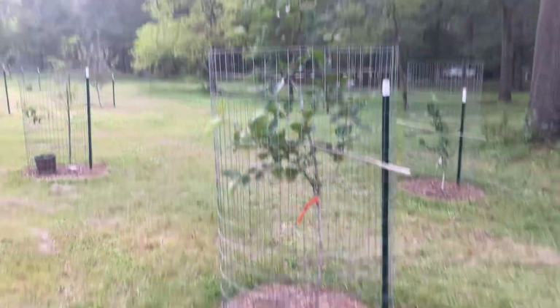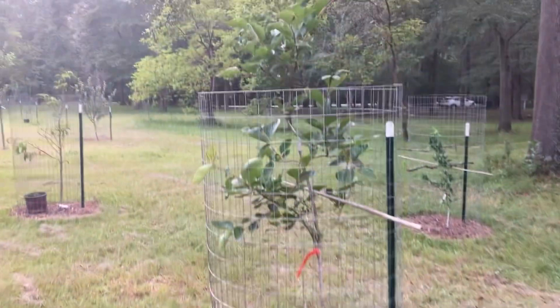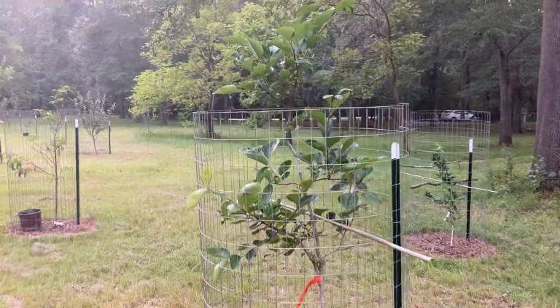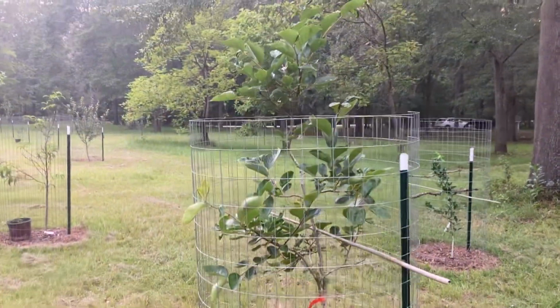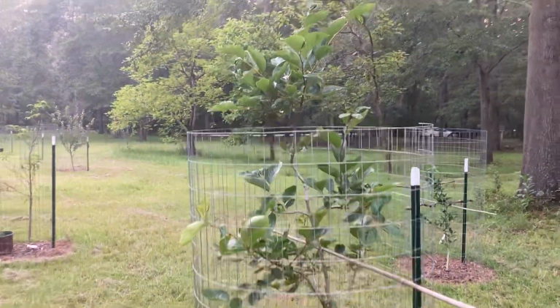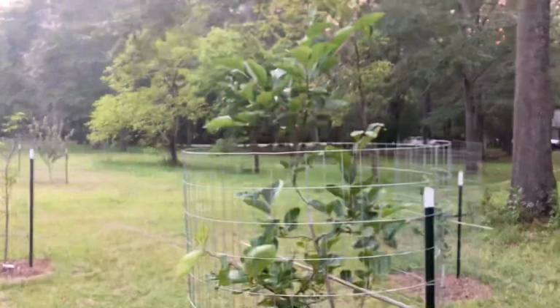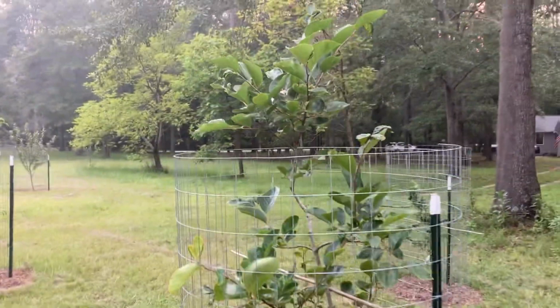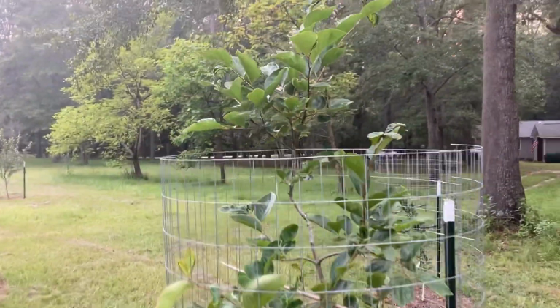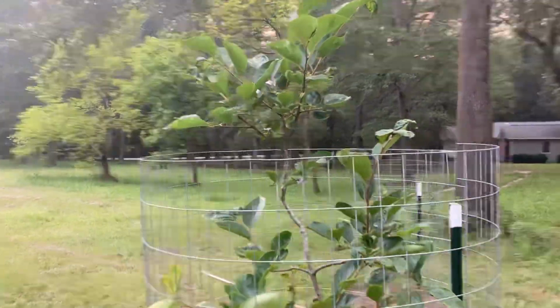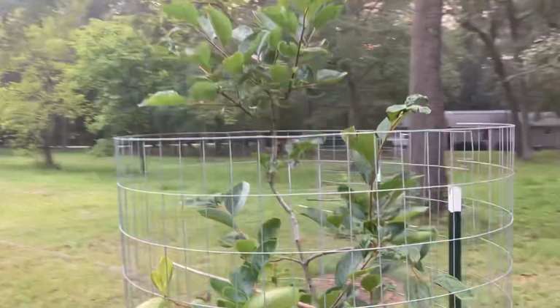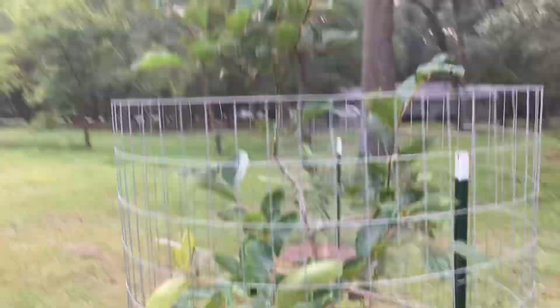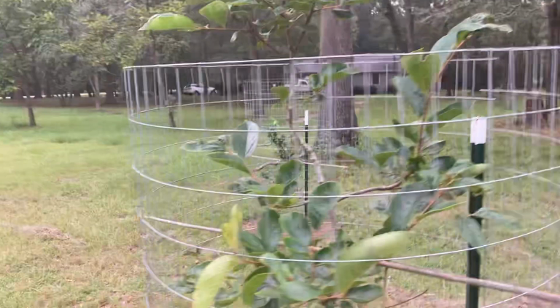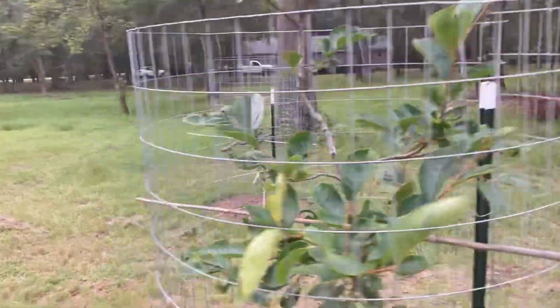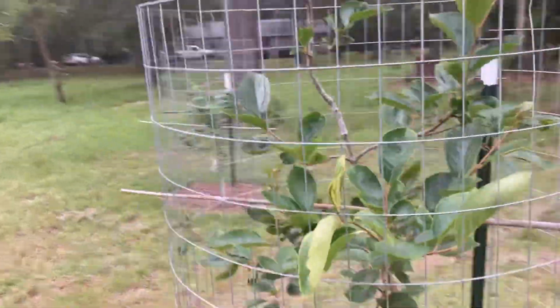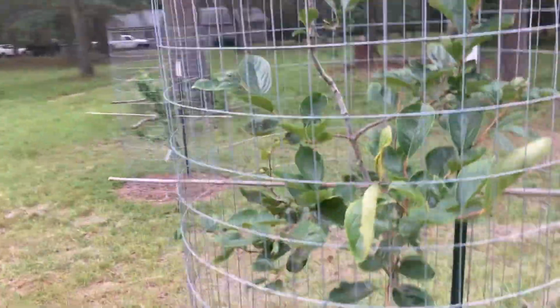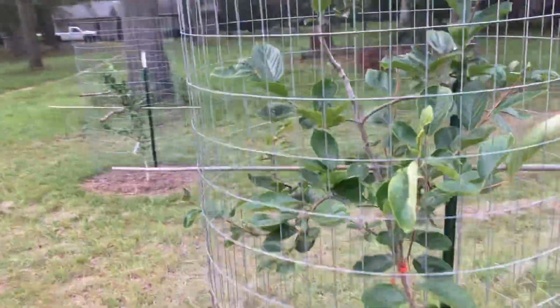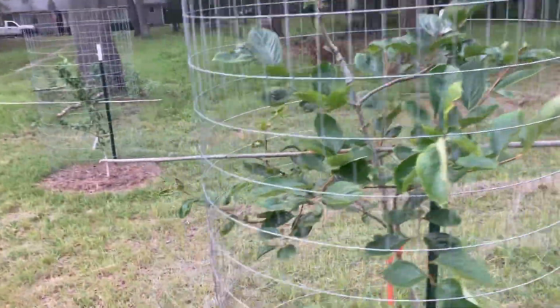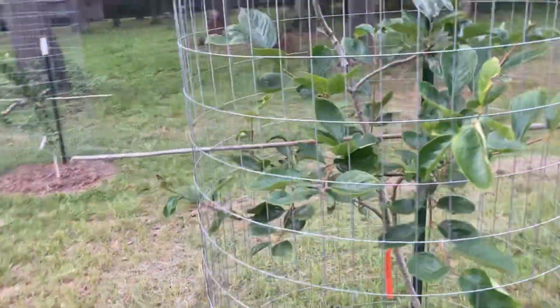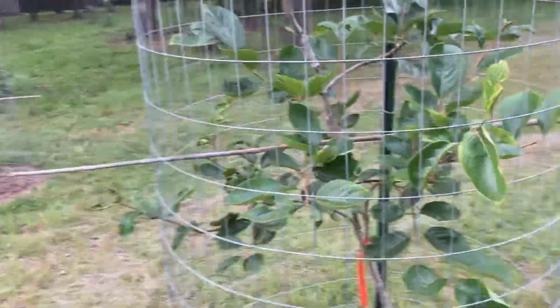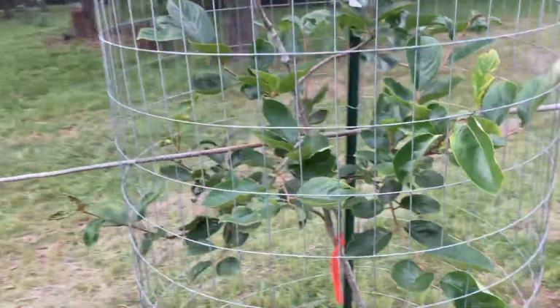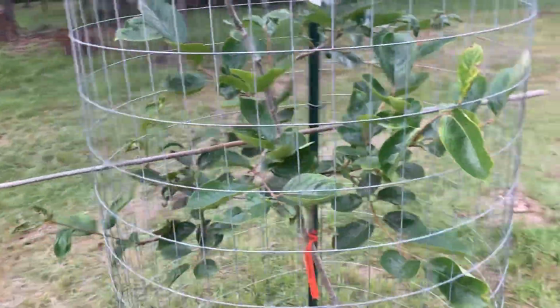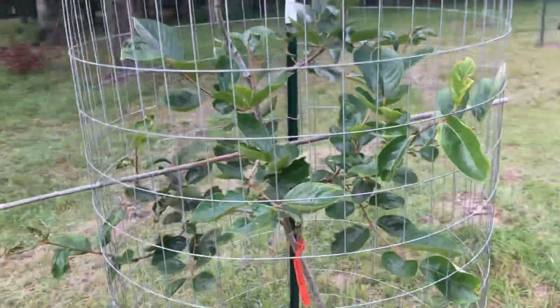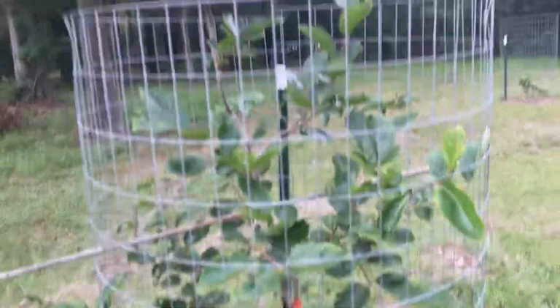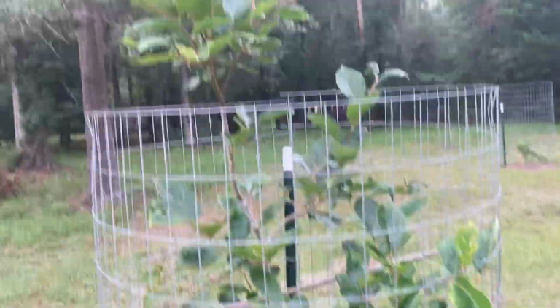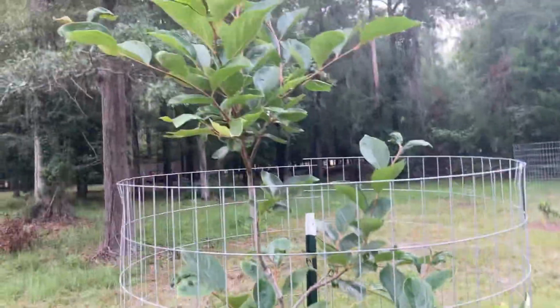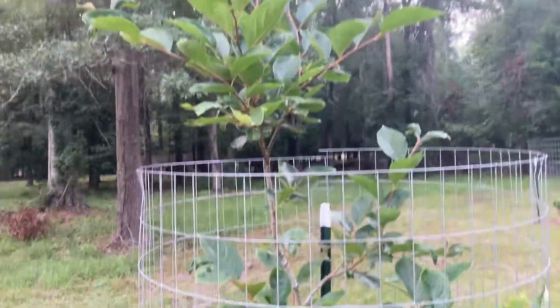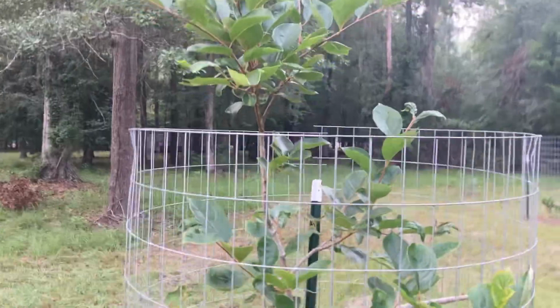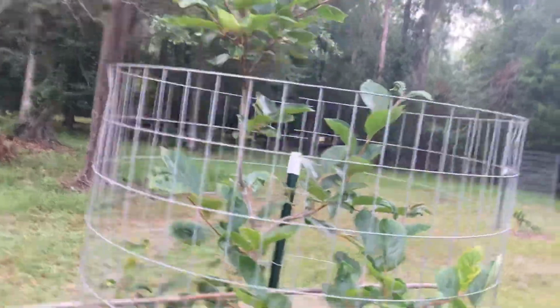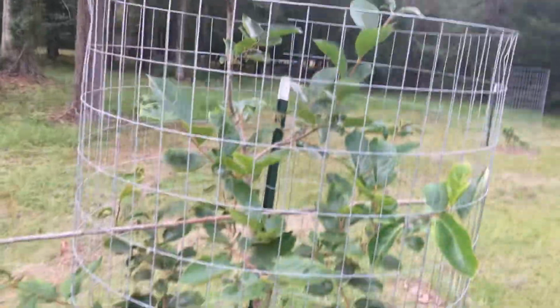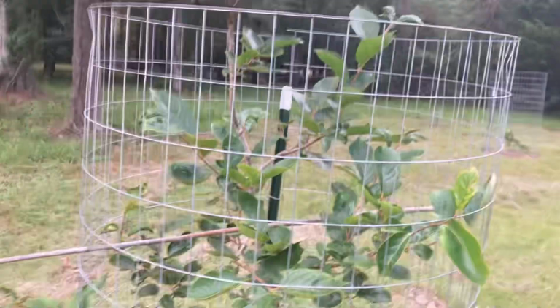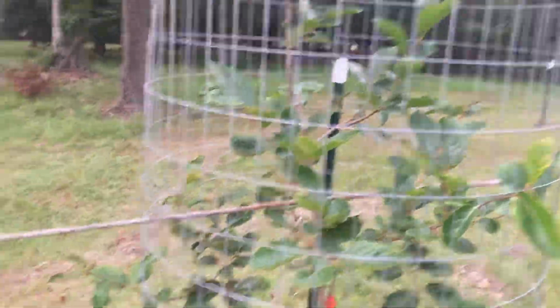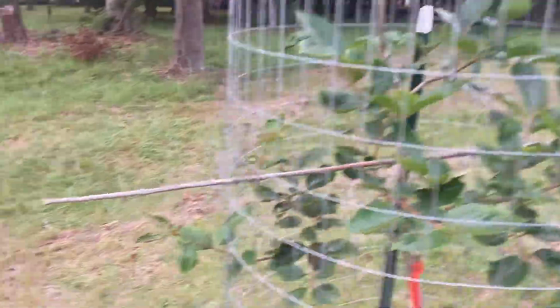It's another Fuyu persimmon. Didn't produce this year either. The late frost we had must have got it.